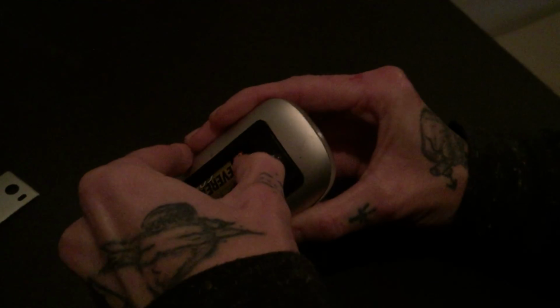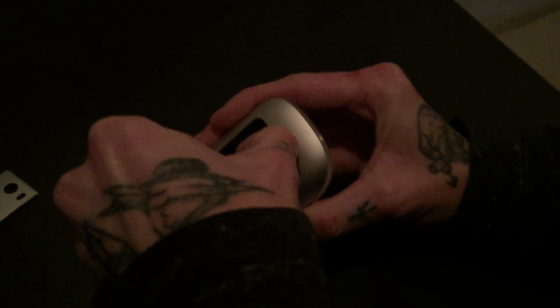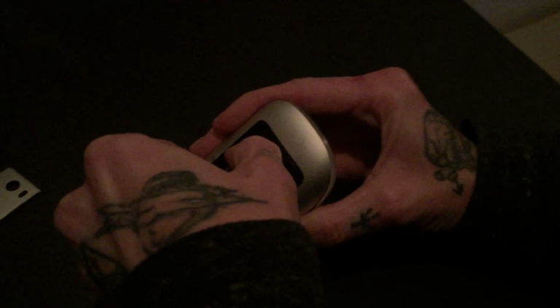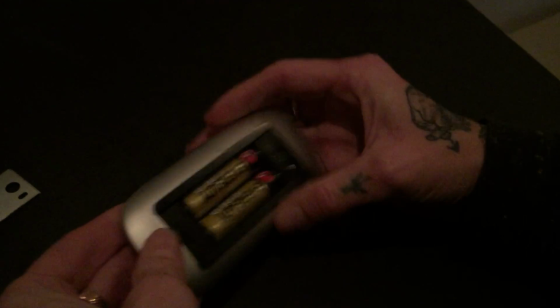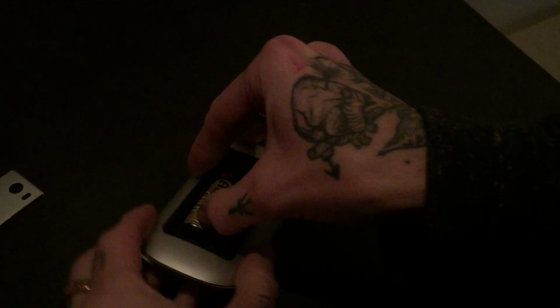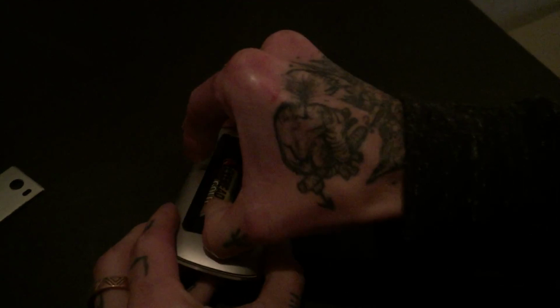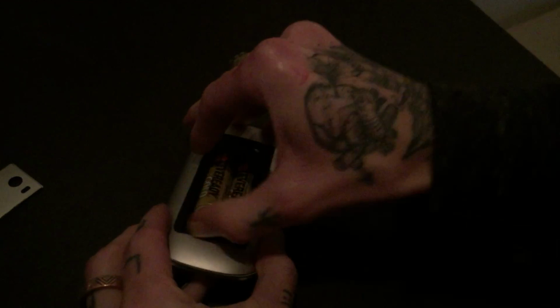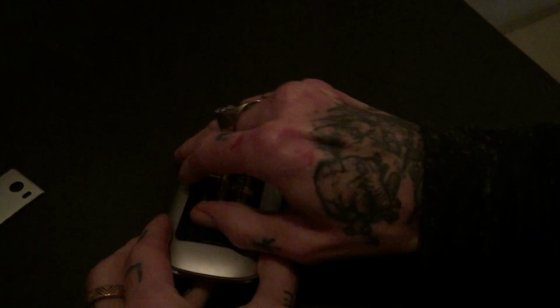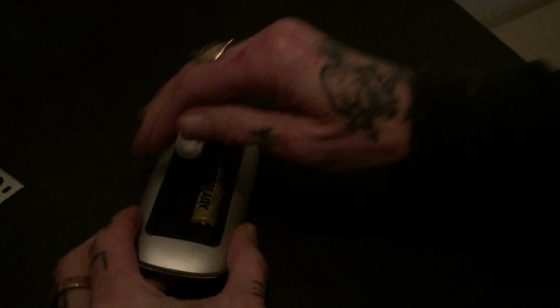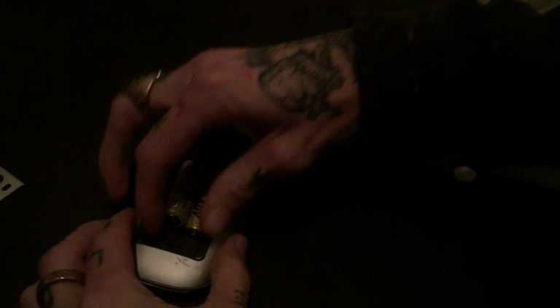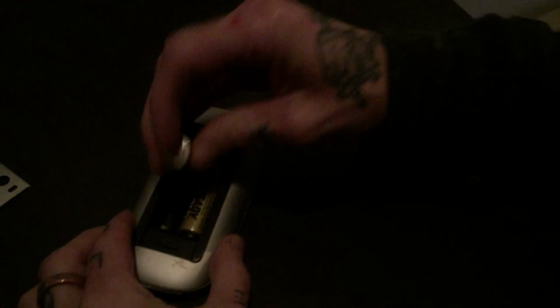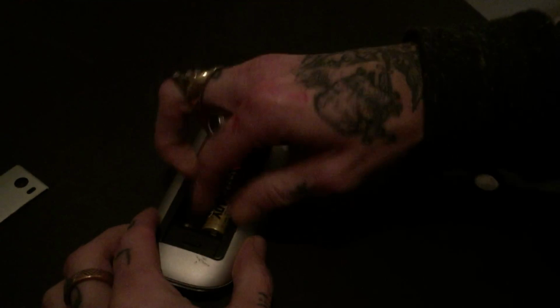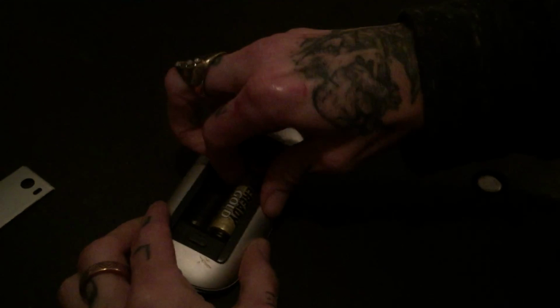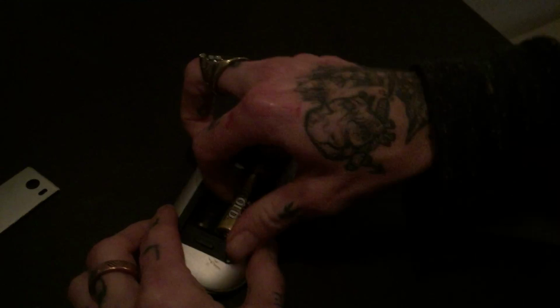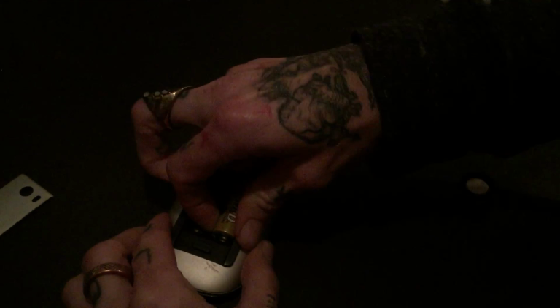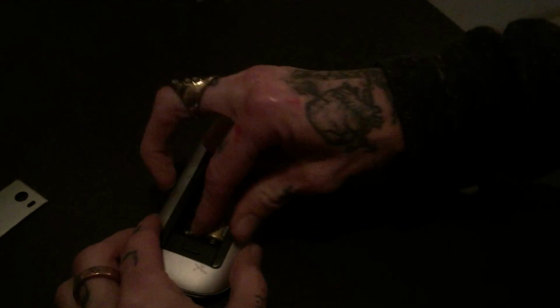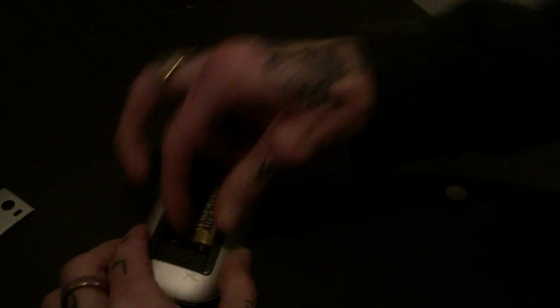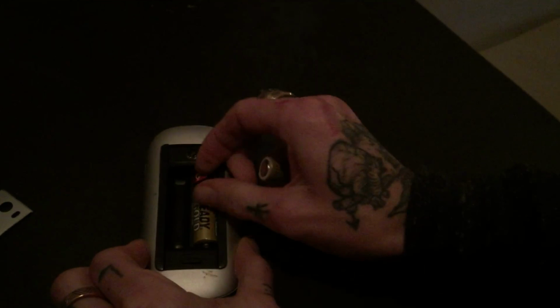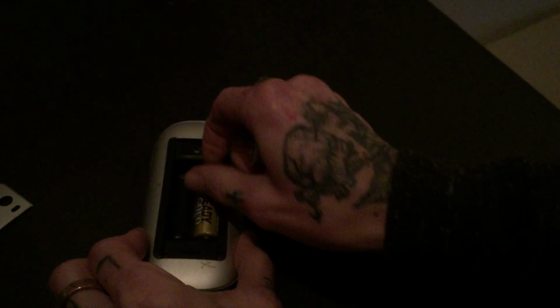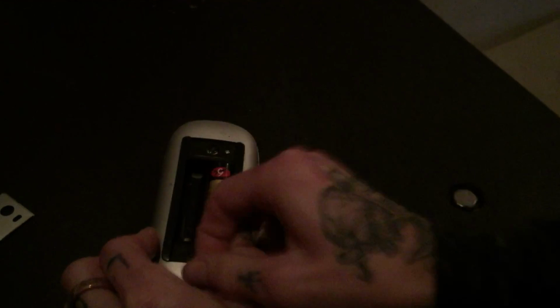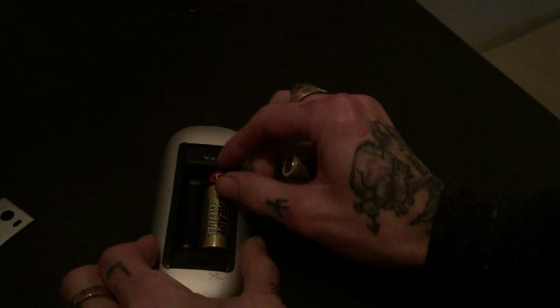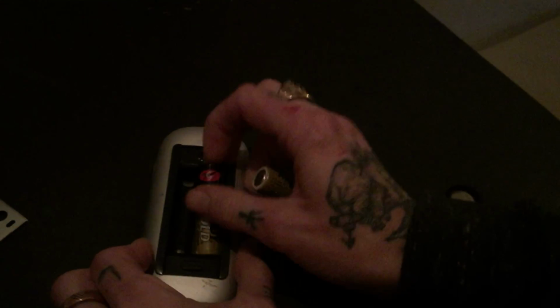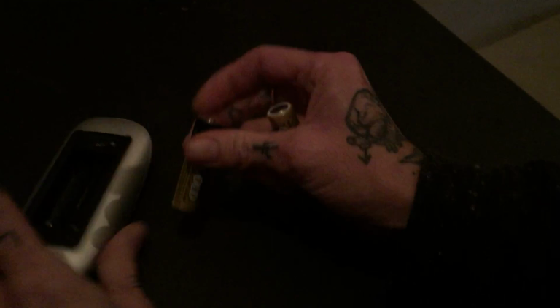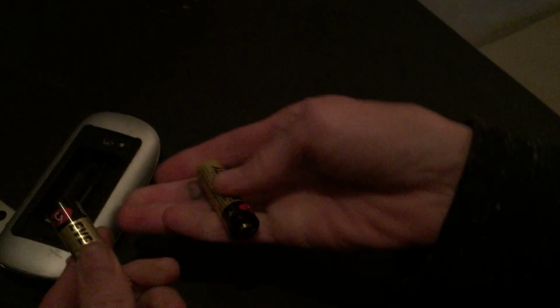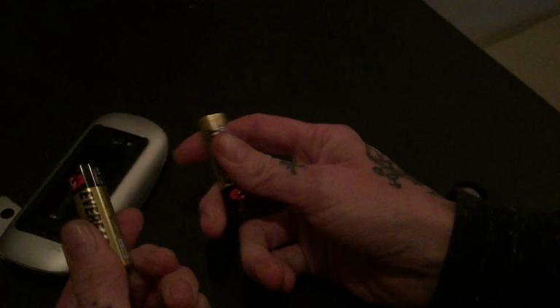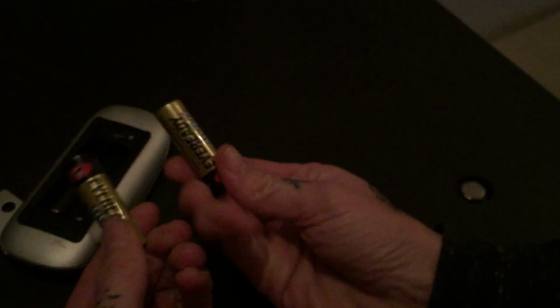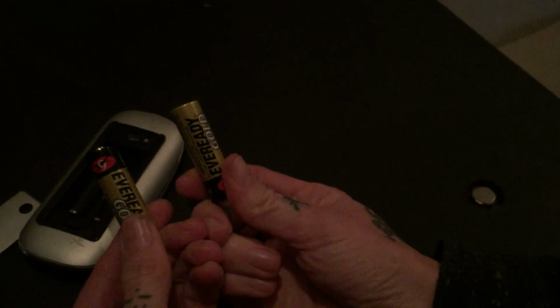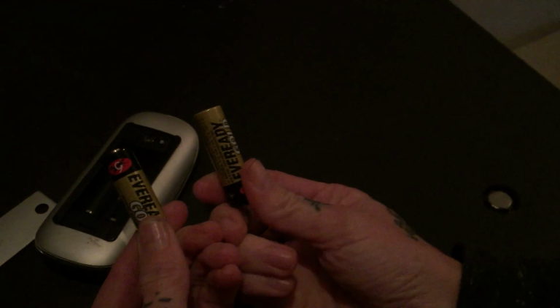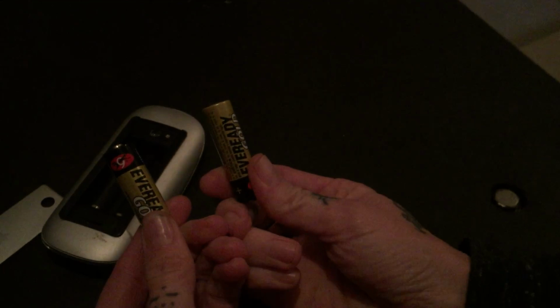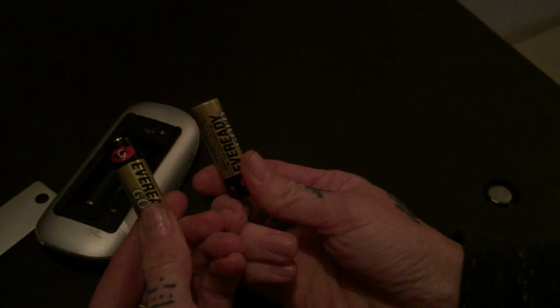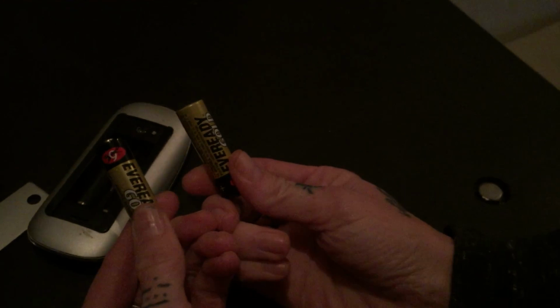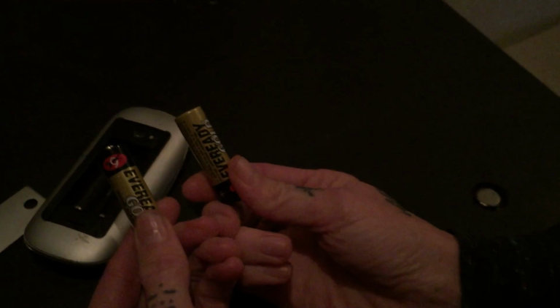Take the batteries out of your mouse. Sometimes it's a lot easier to do it with a little bit of experience, and you can just take a look at them. Once you take a look at the Mighty Mouse batteries, you can see that these were cheaply purchased at the dollar store, so they're most likely dead.